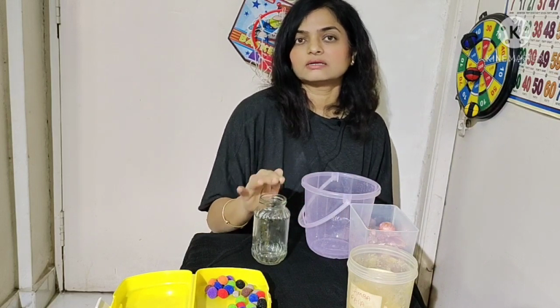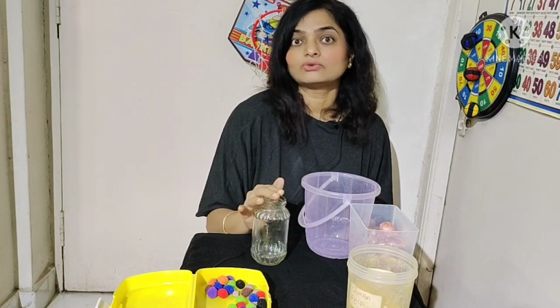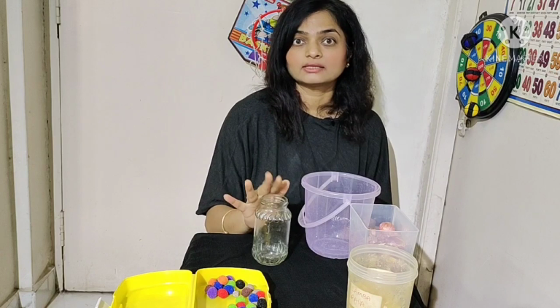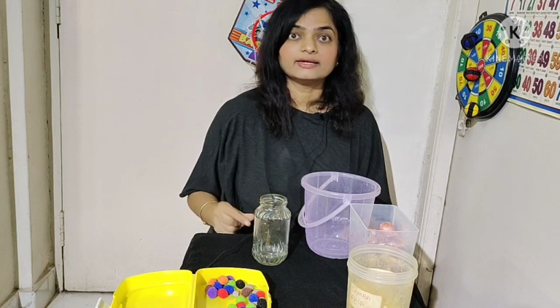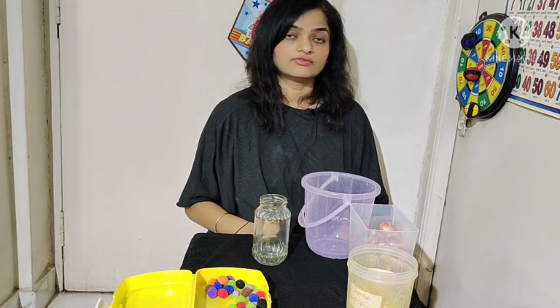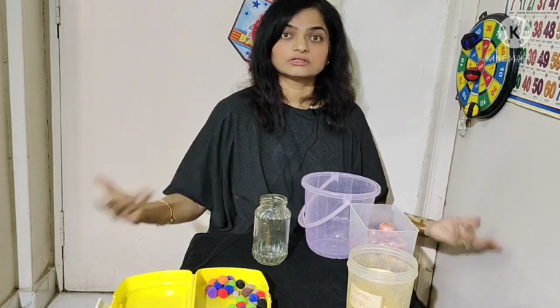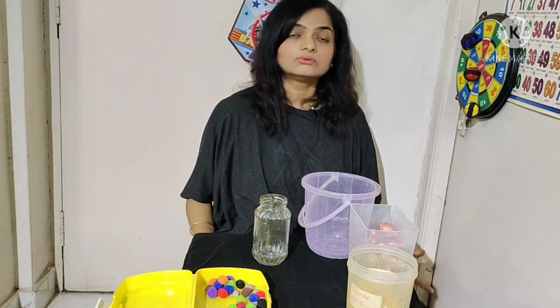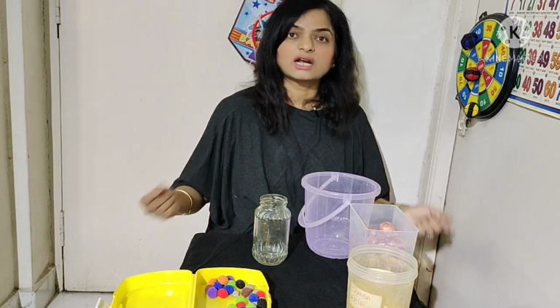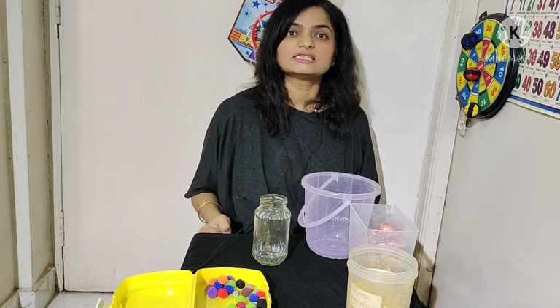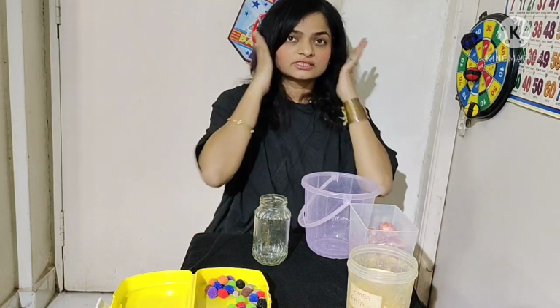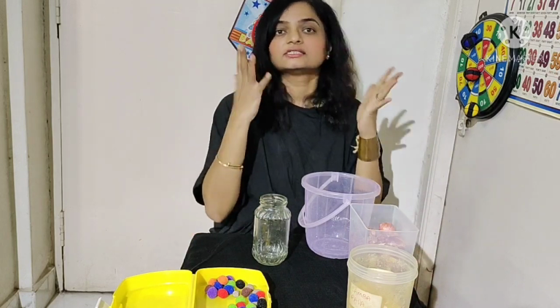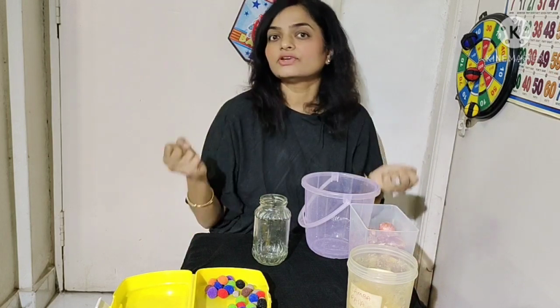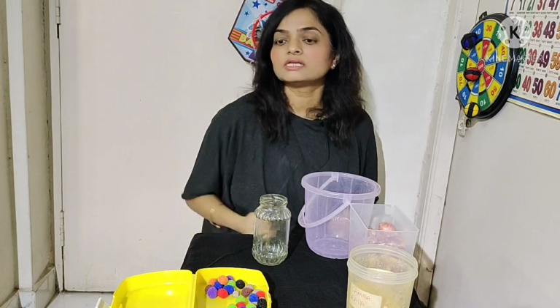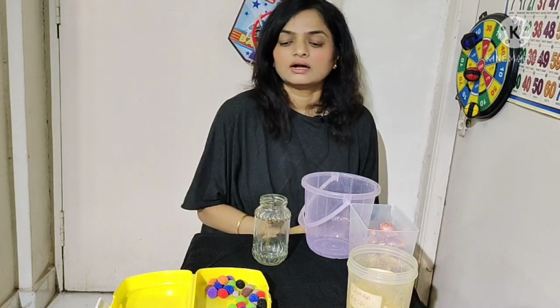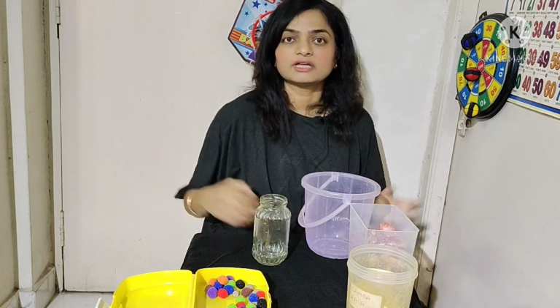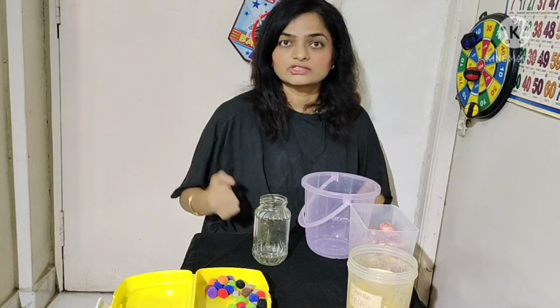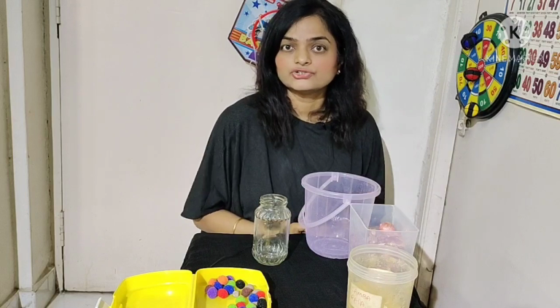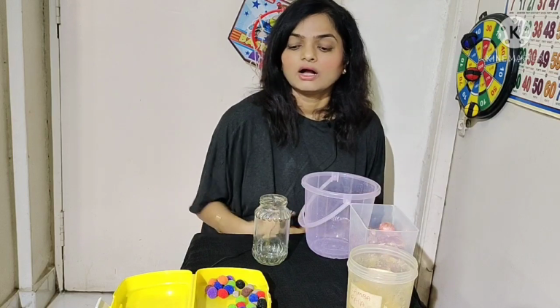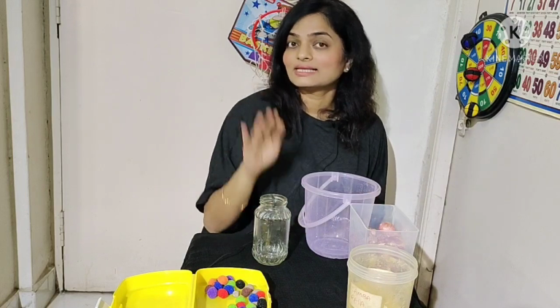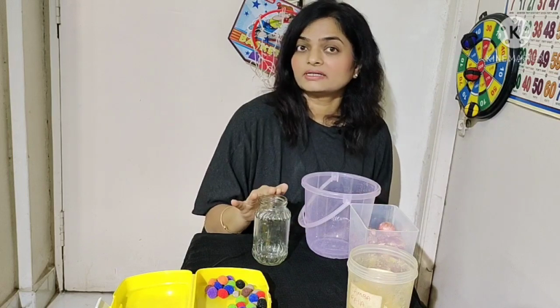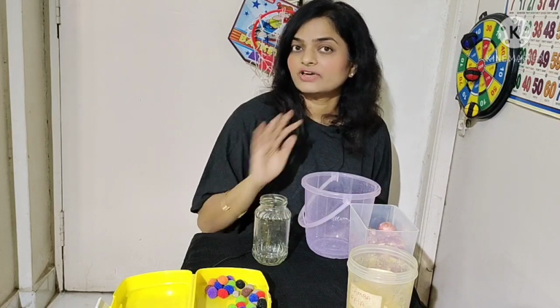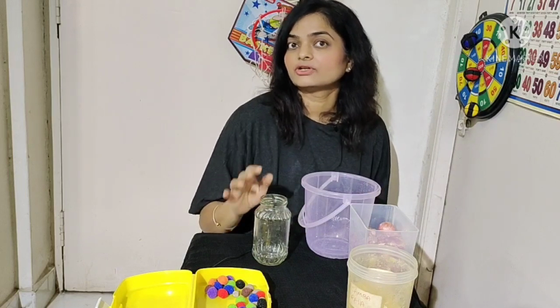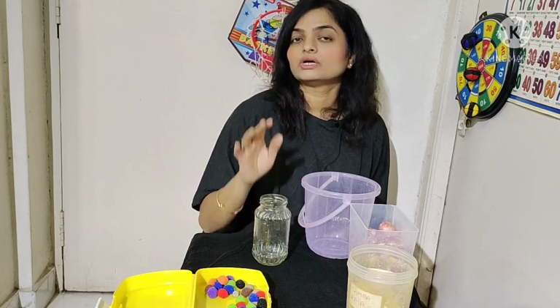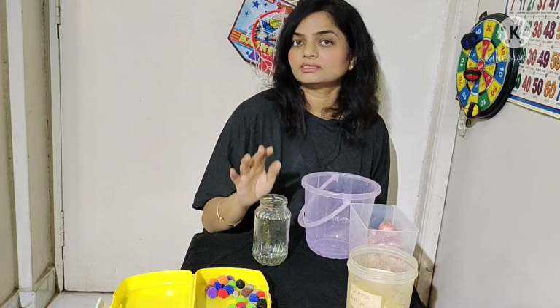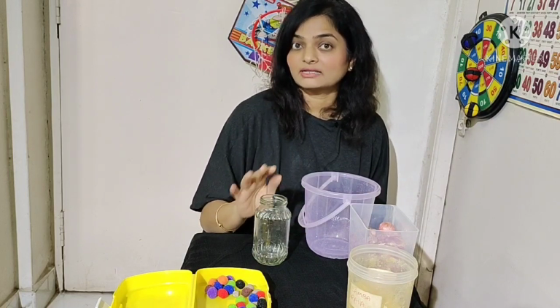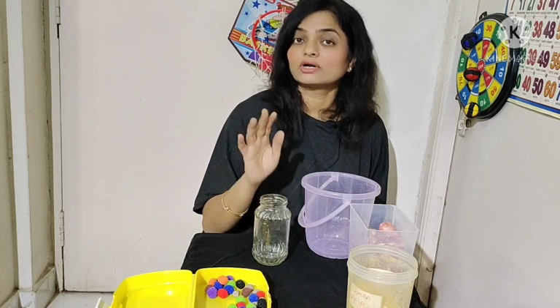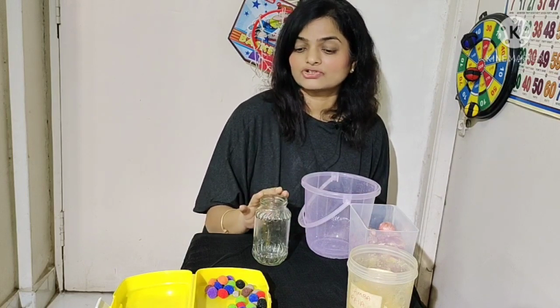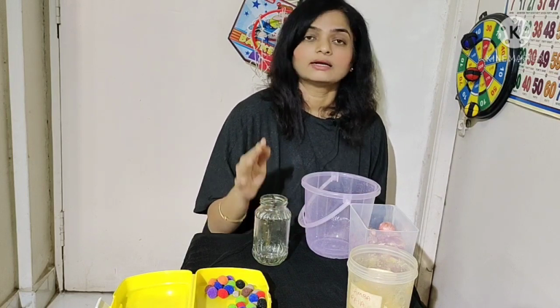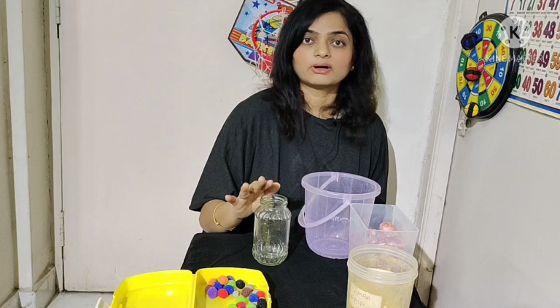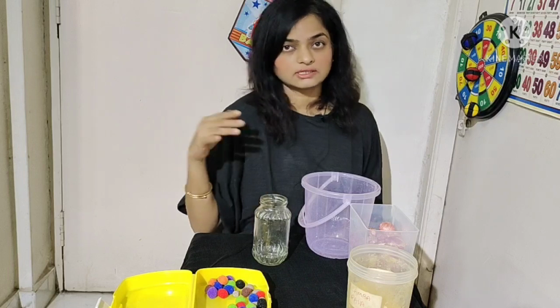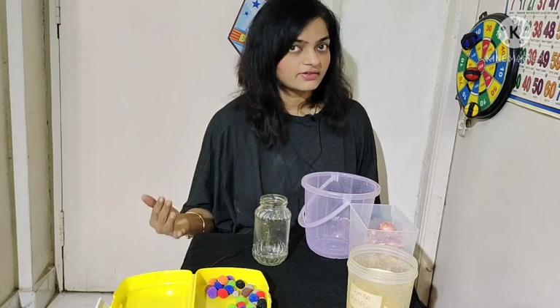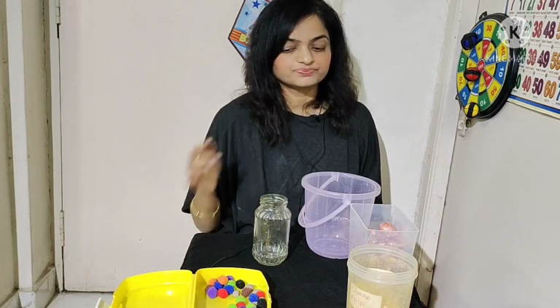A sensory meltdown is where the child falls on the ground and cries, shuts their ears and screams, and sometimes scratches at you. A sensory meltdown is very different from a temper tantrum, and I'll talk about that distinction in another video.